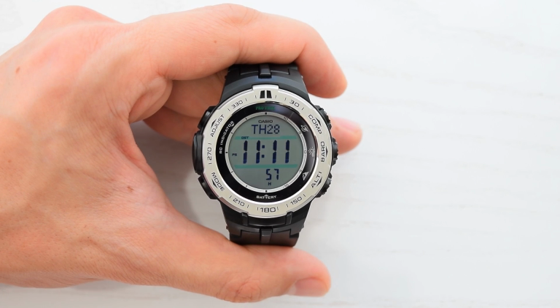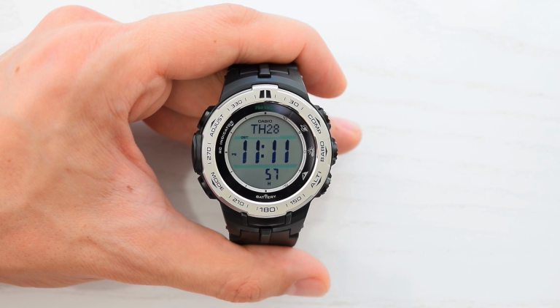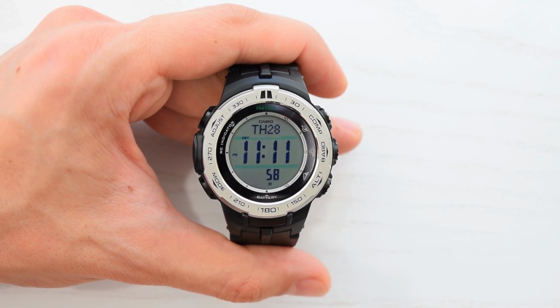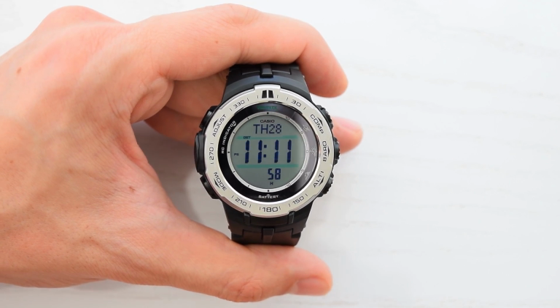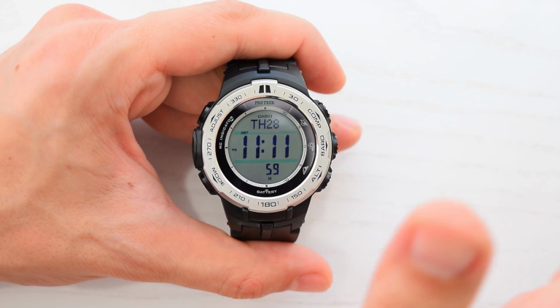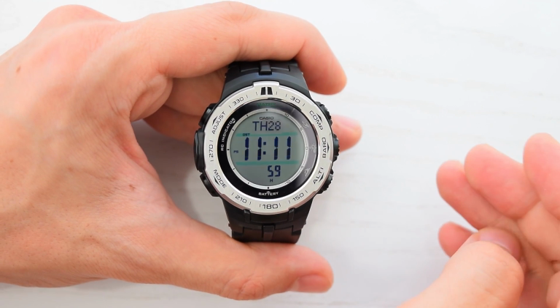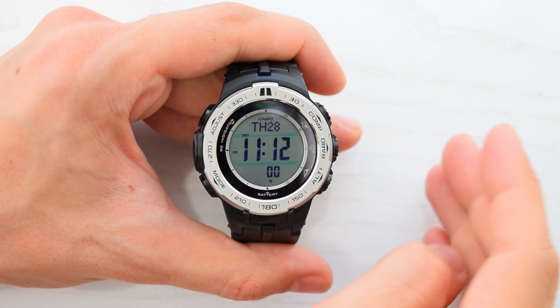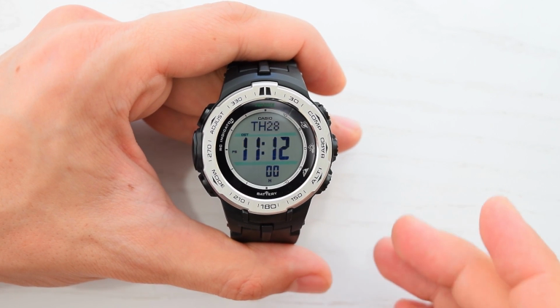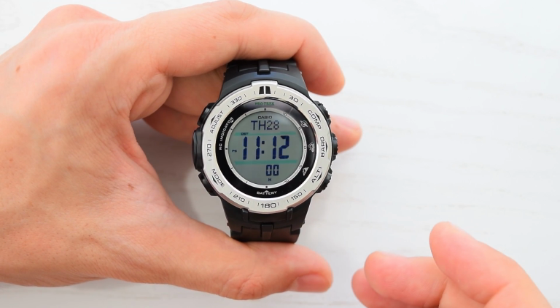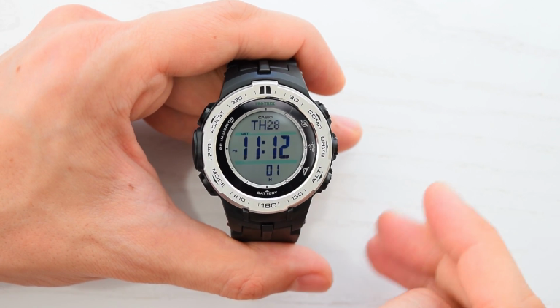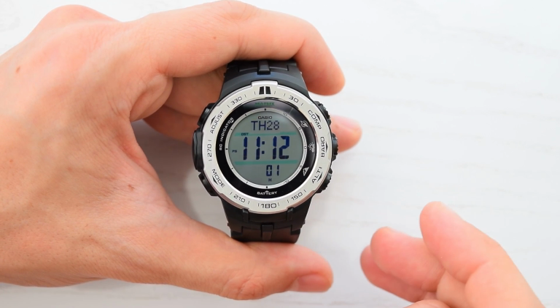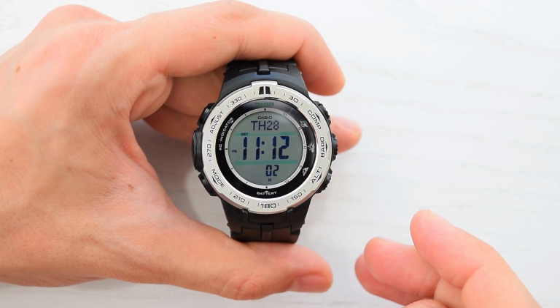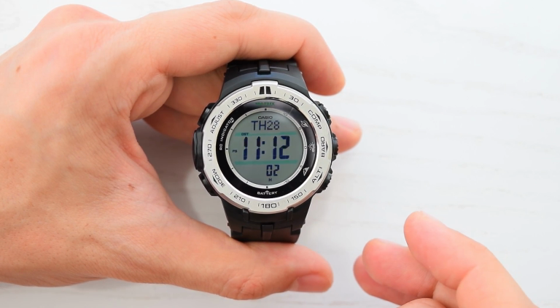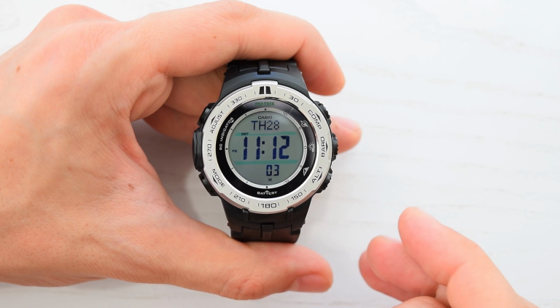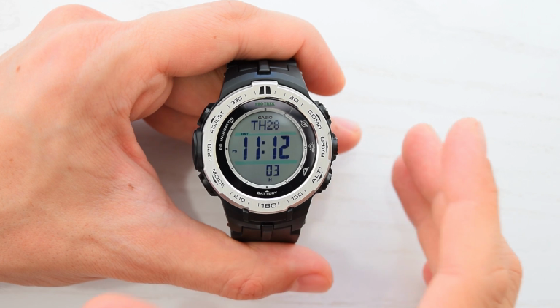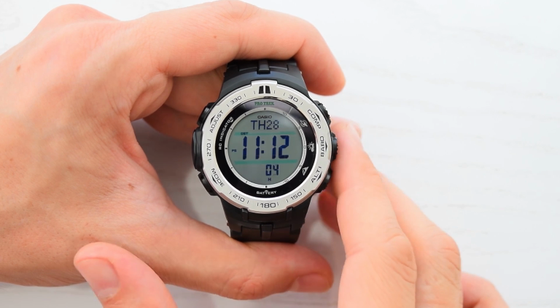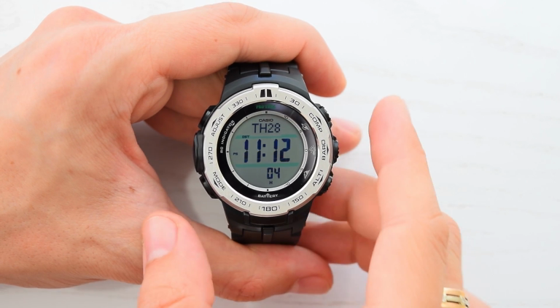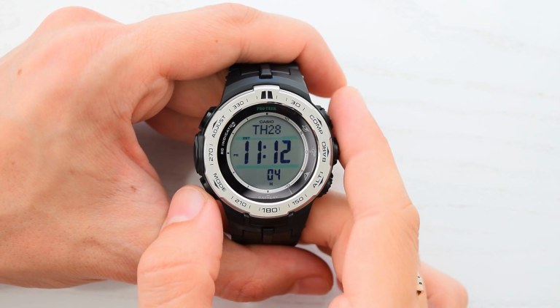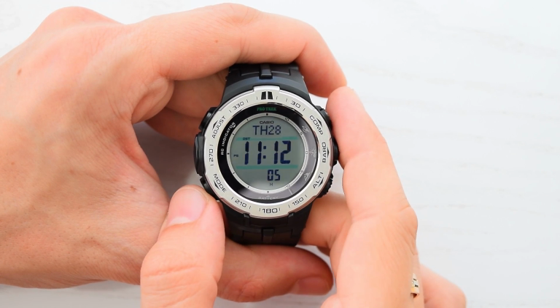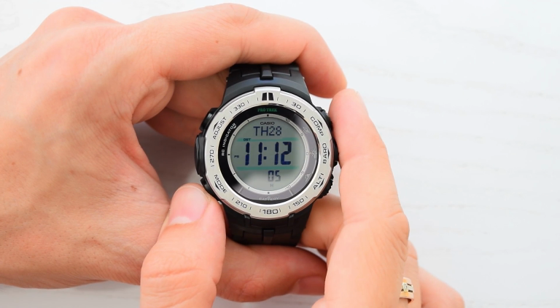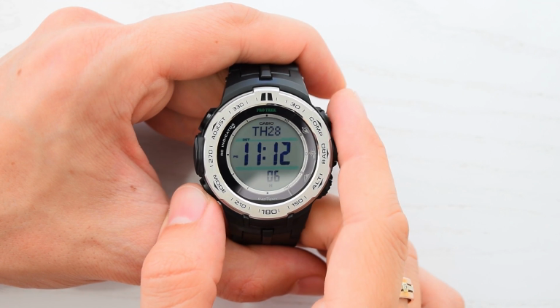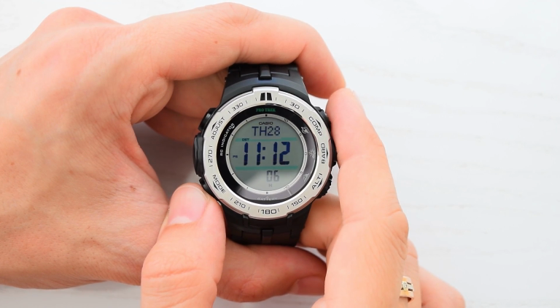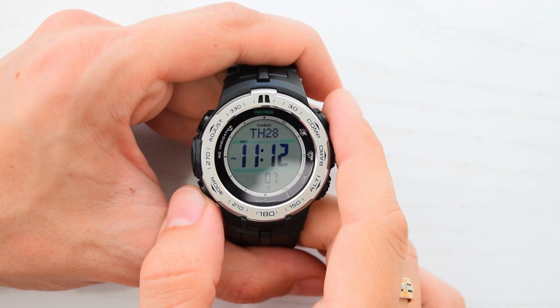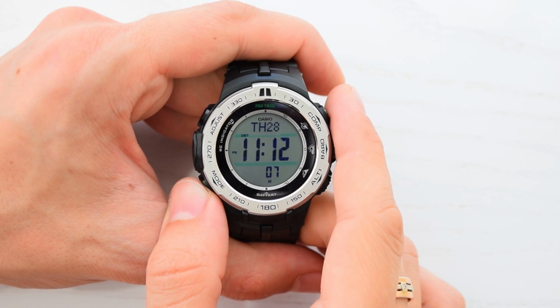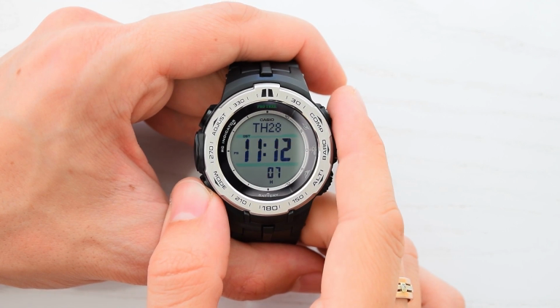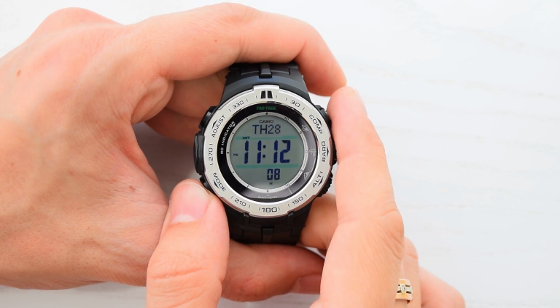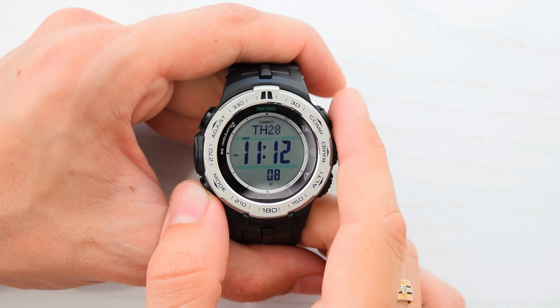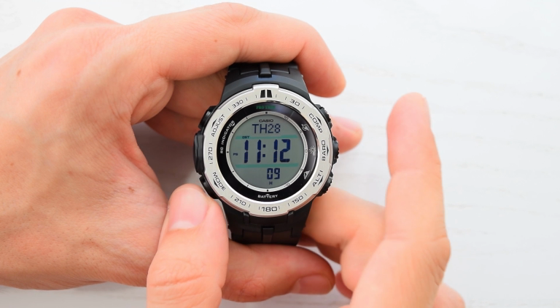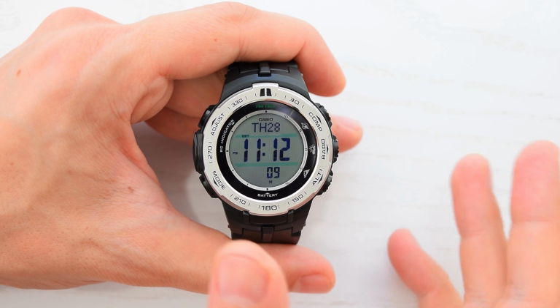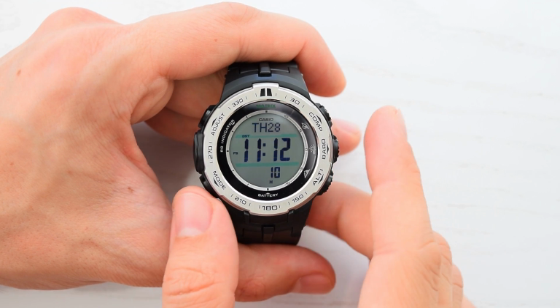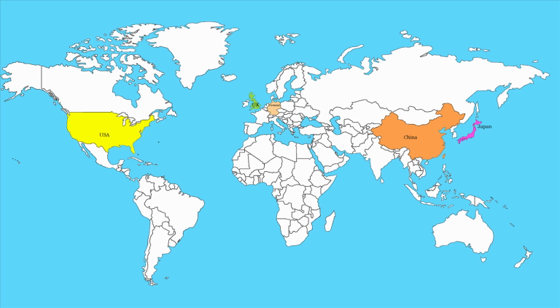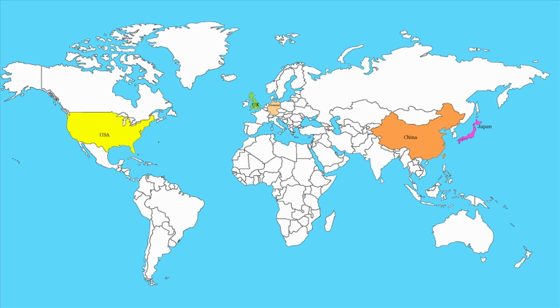Hey, what's up? I want to show you how Casio watches with calibration signal reception function receive a time calibration signal from atomic clock. This function allows to keep time with a great accuracy.